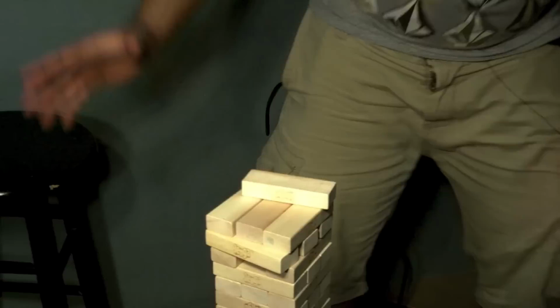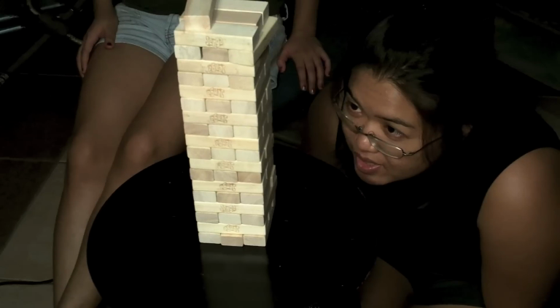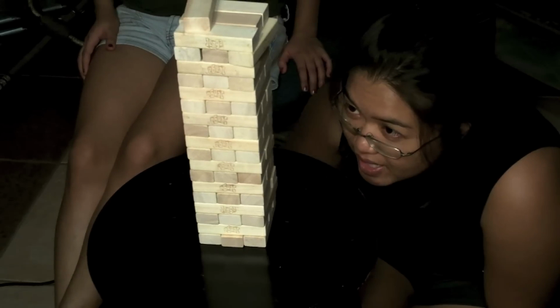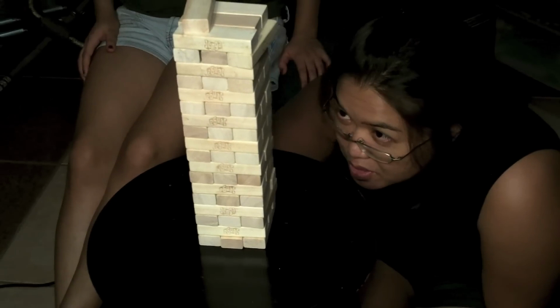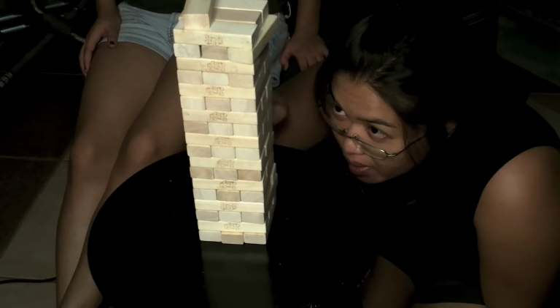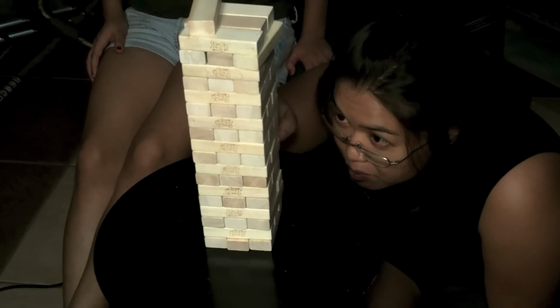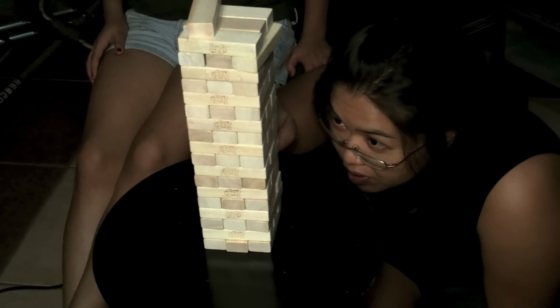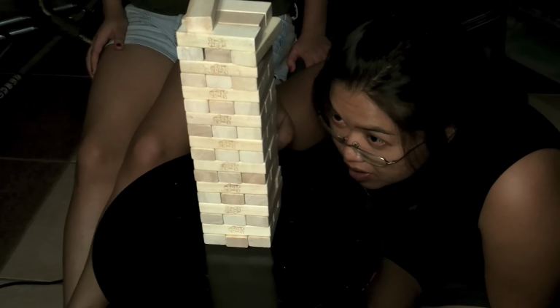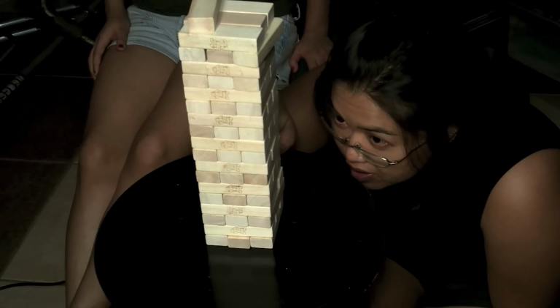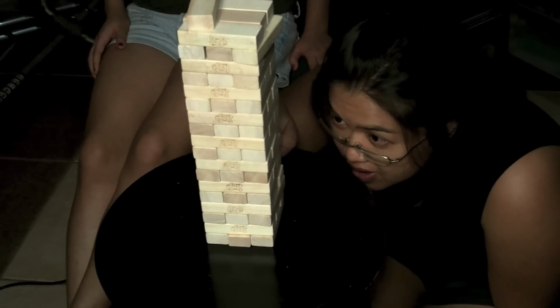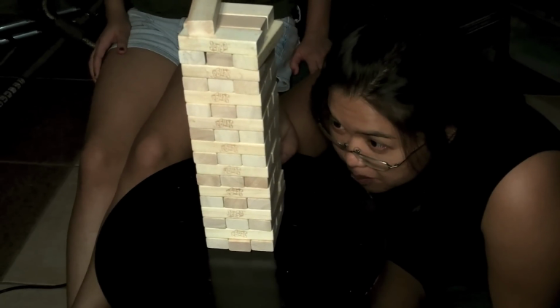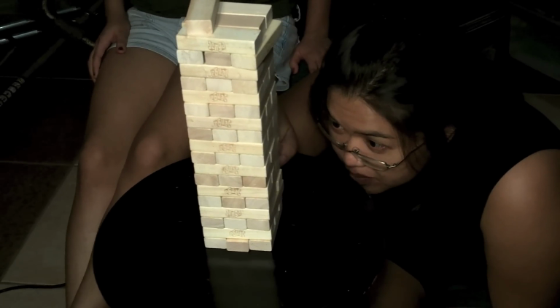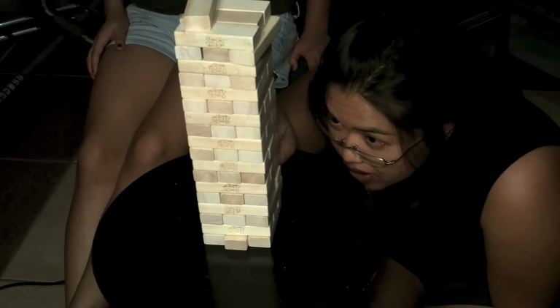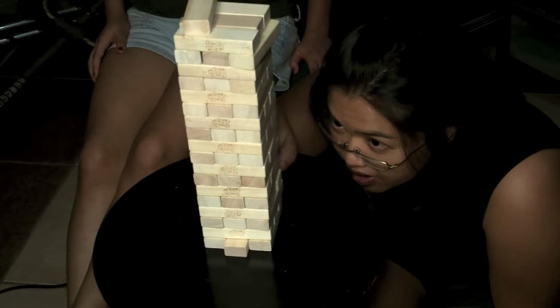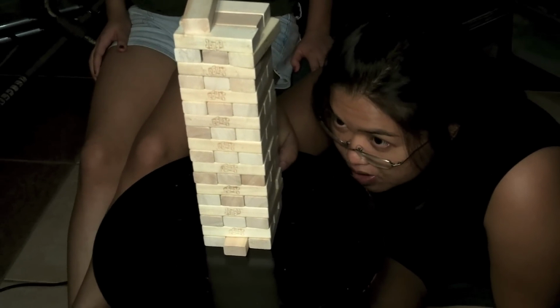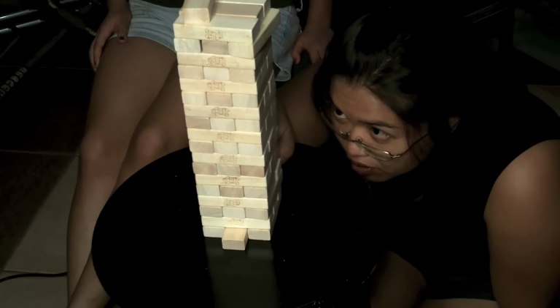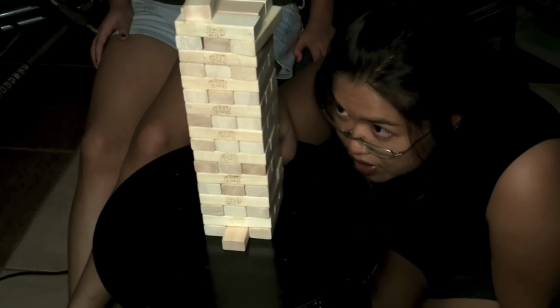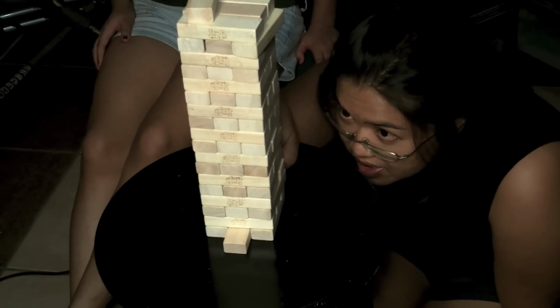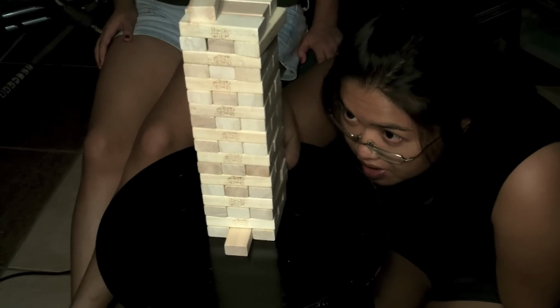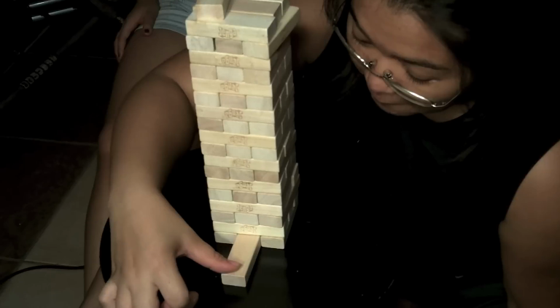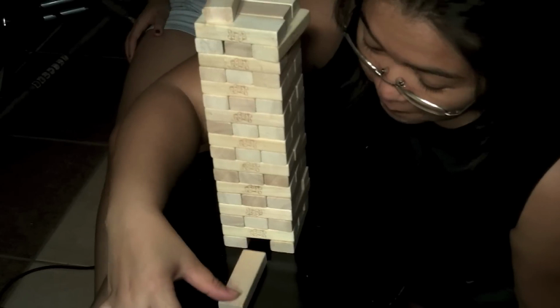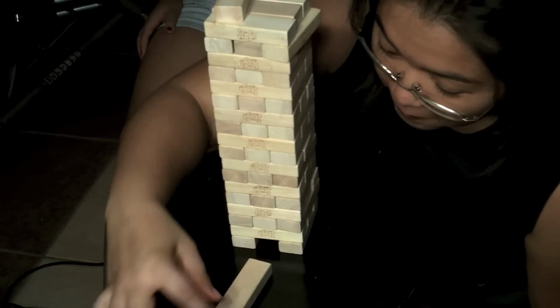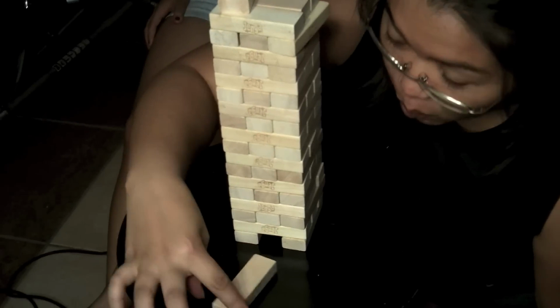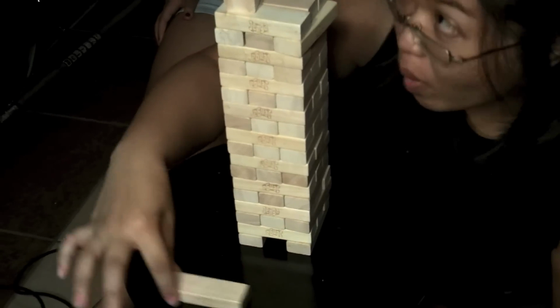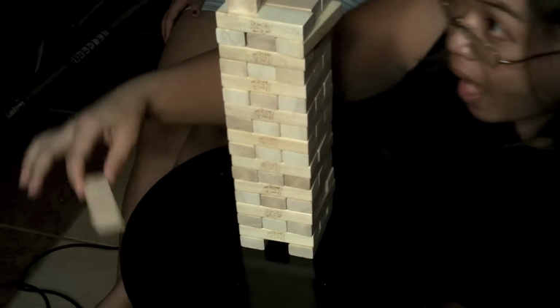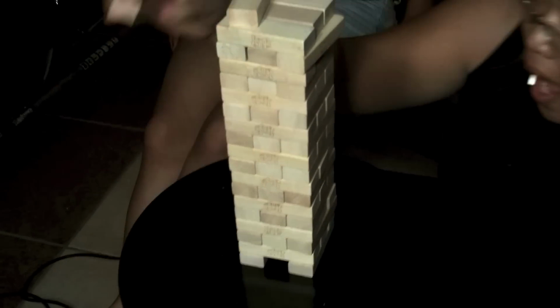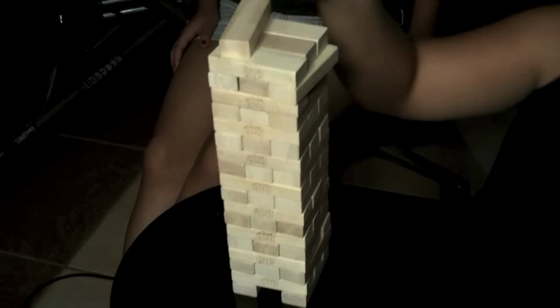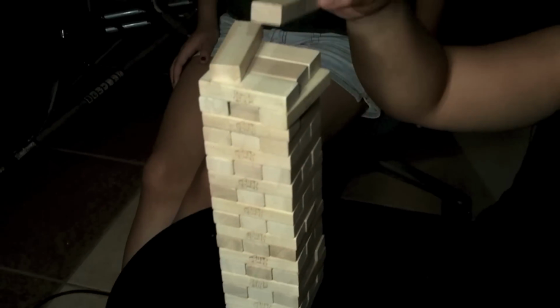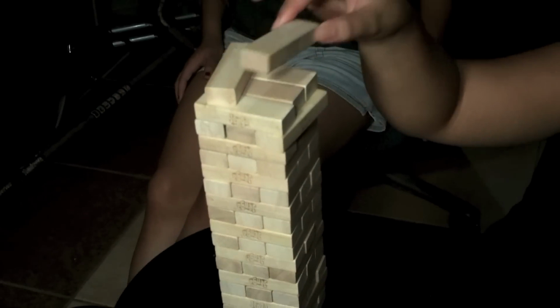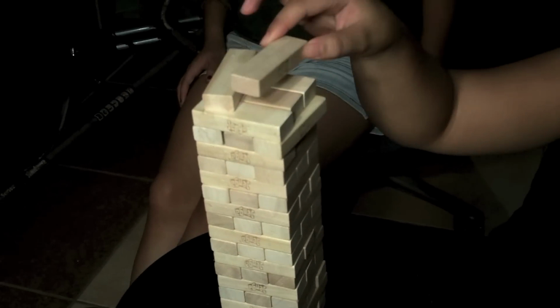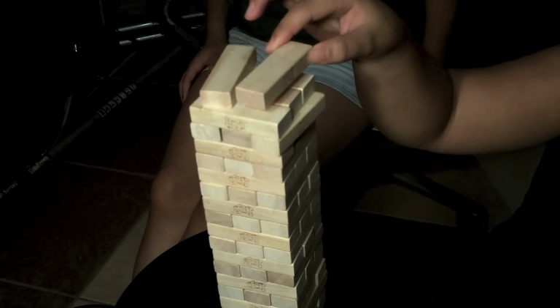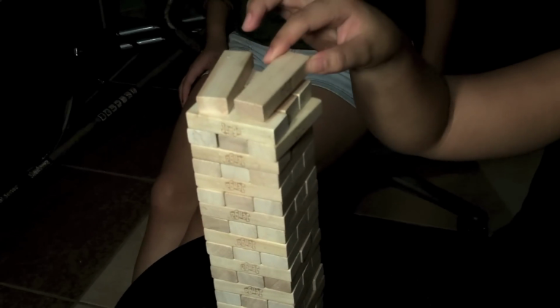So you guys know, I am really good at this game. Jenga is short for just enough. Well, there's an A in there for Ace.